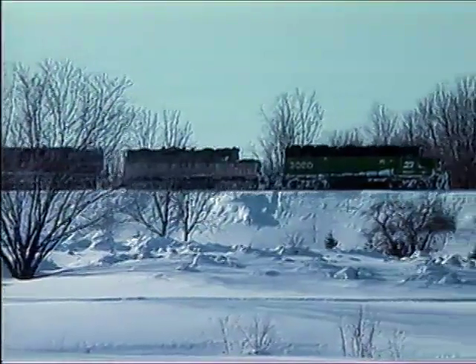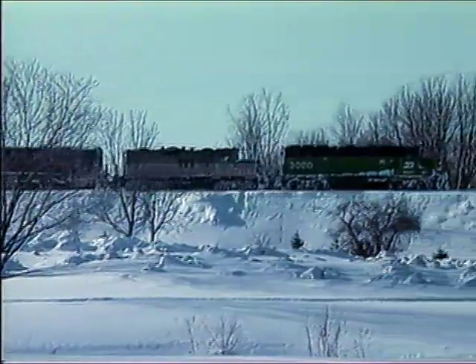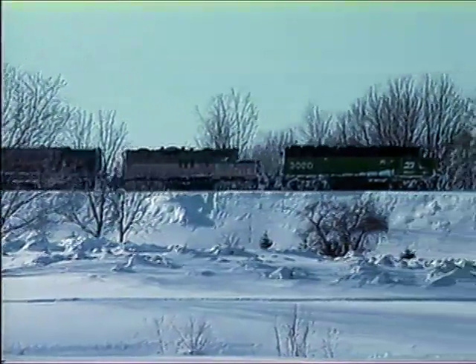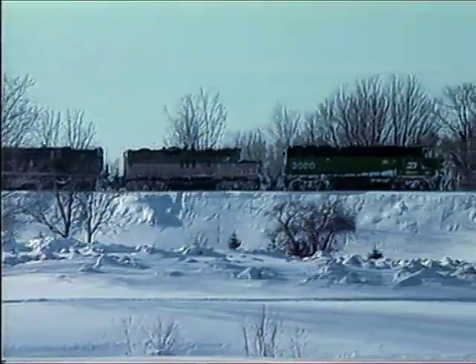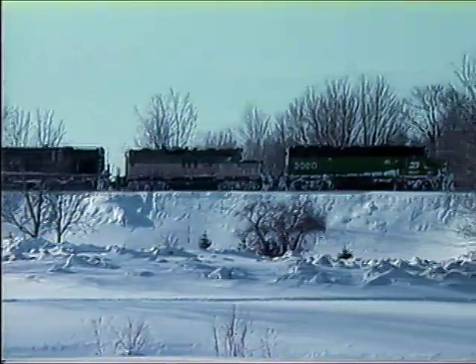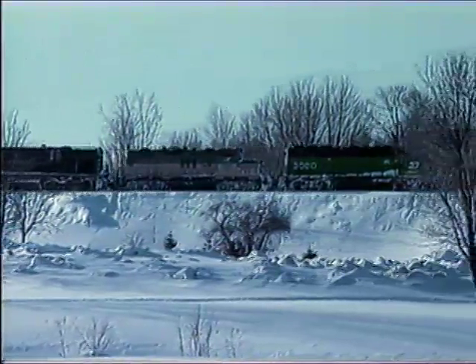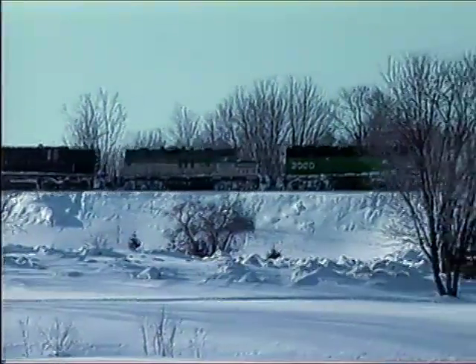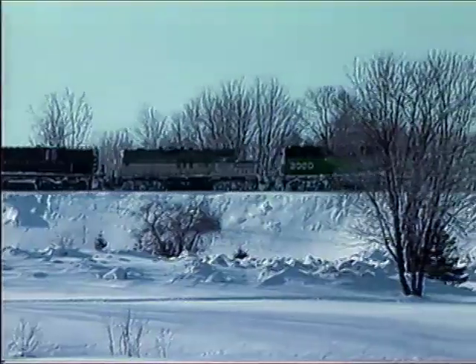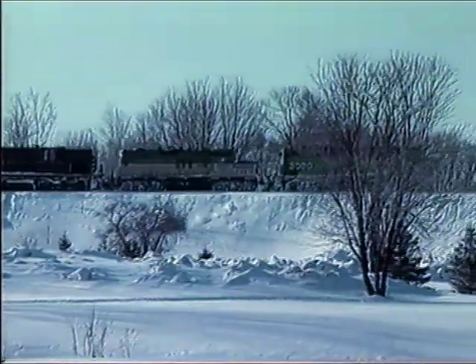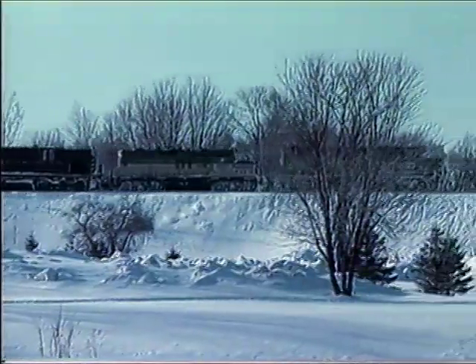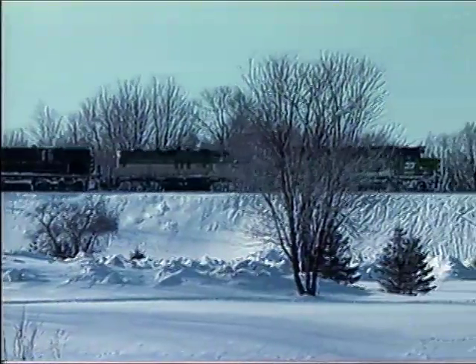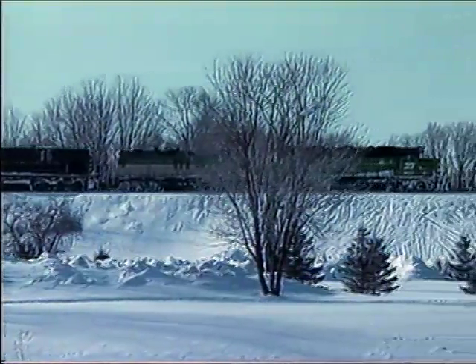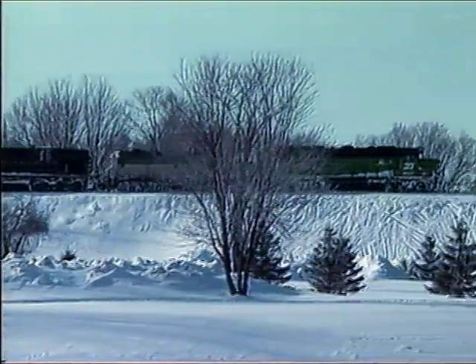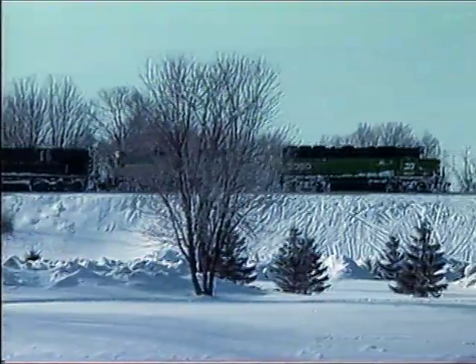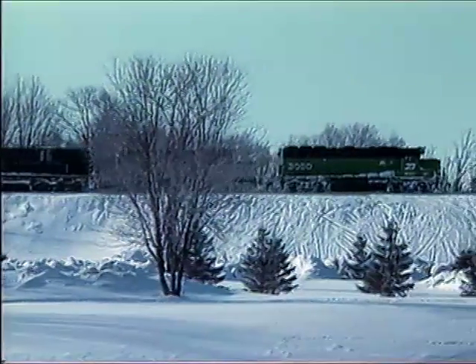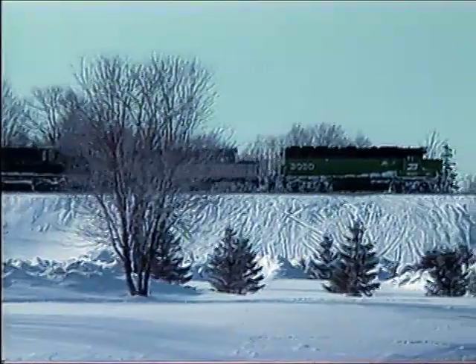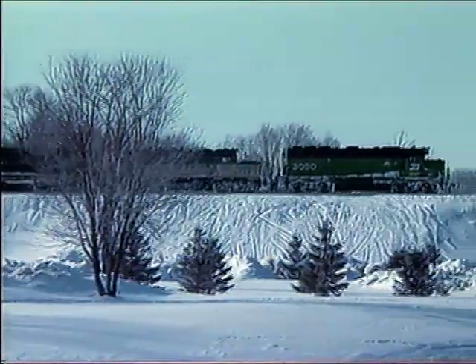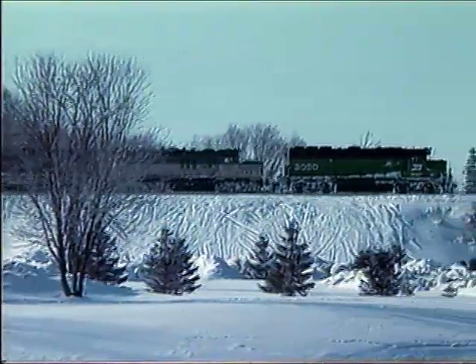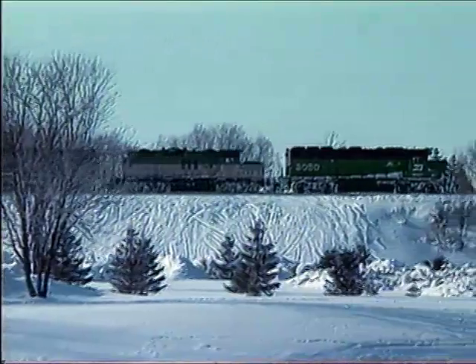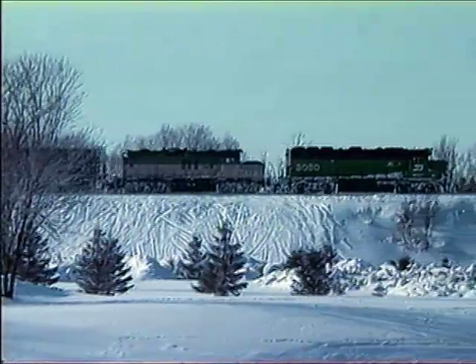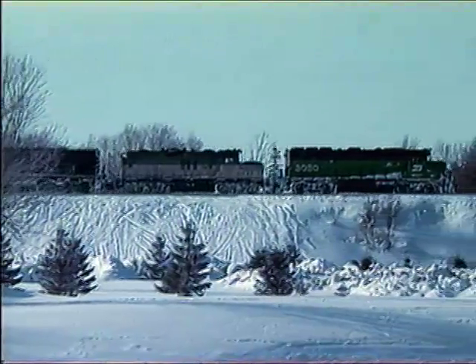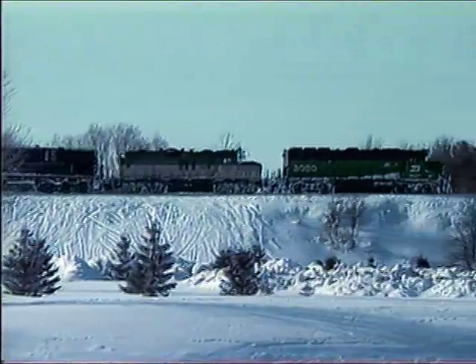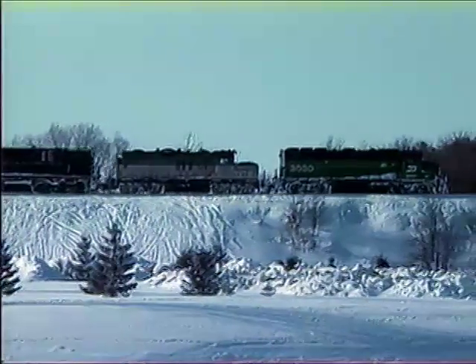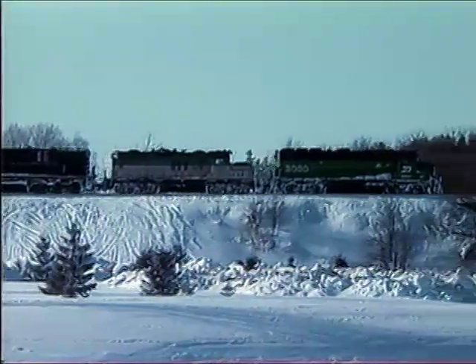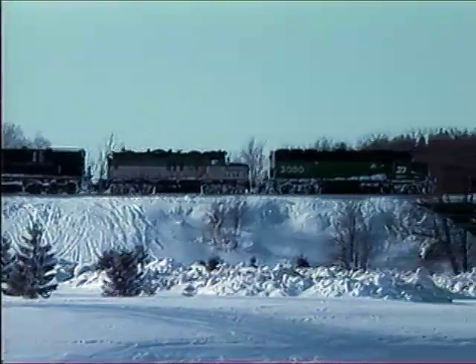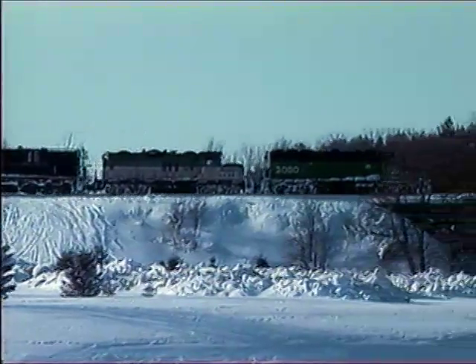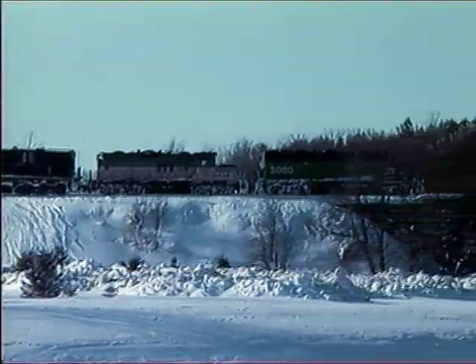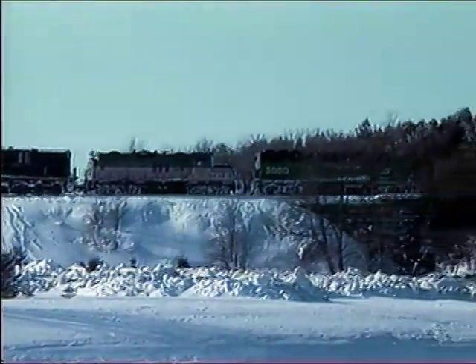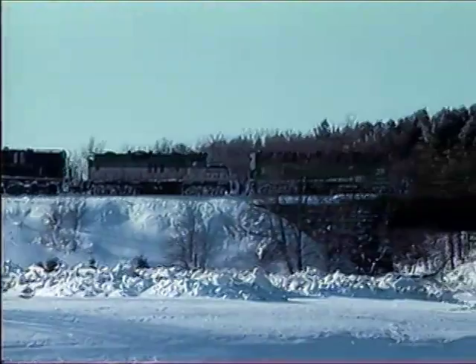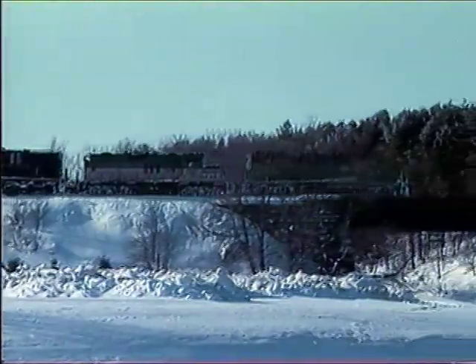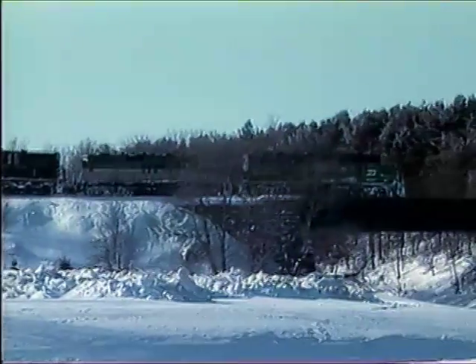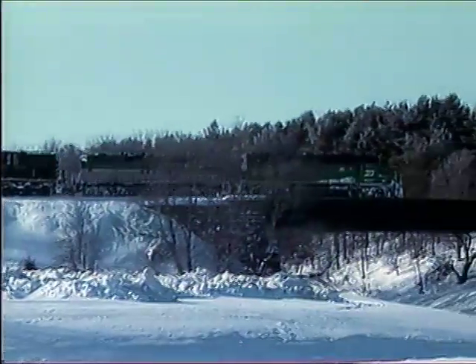We are 12 miles west of Stratford at Mitchell, Ontario, as a westbound train consisting of the three locomotives we saw earlier and a snowplow crosses the Thames River and bears down on a crossing. This line was originally built in the late 1850s.